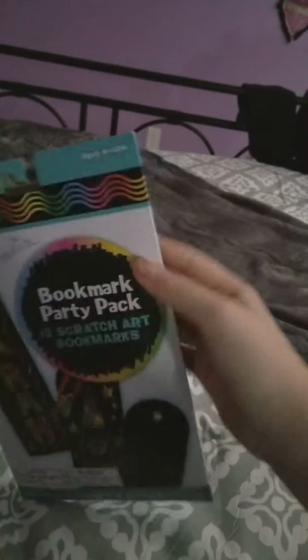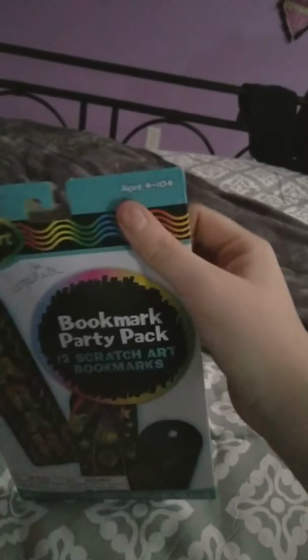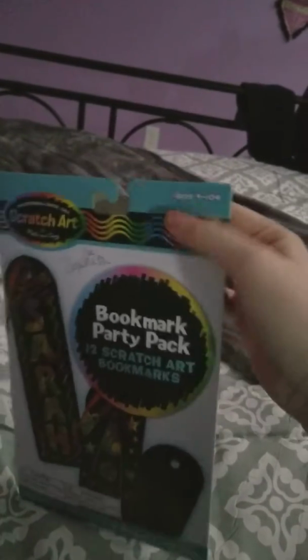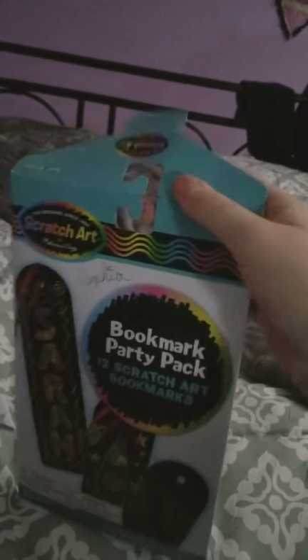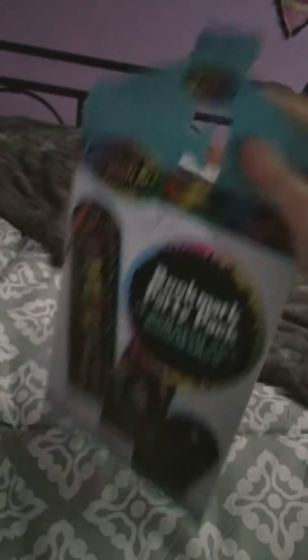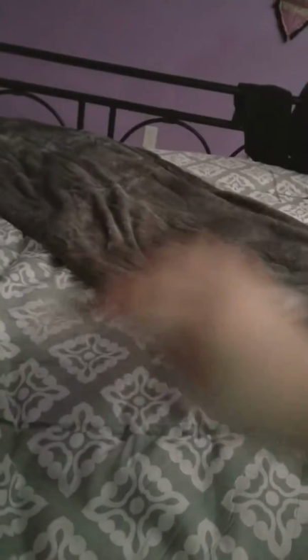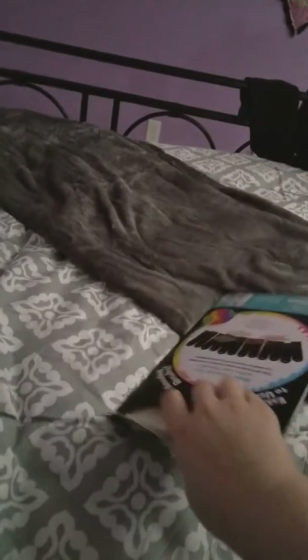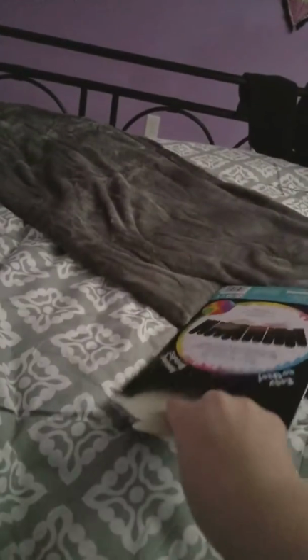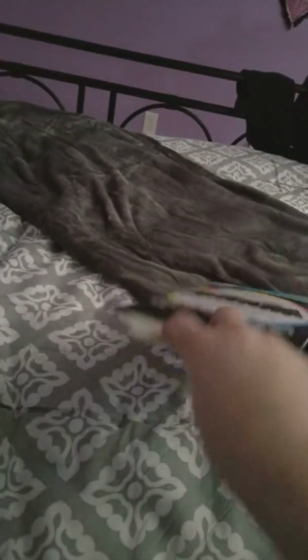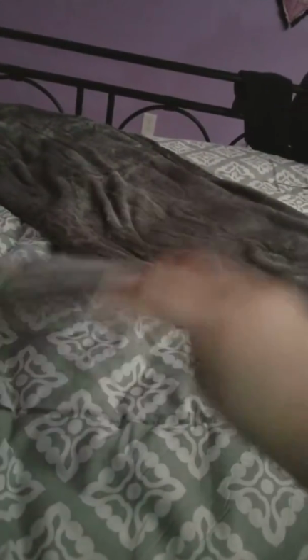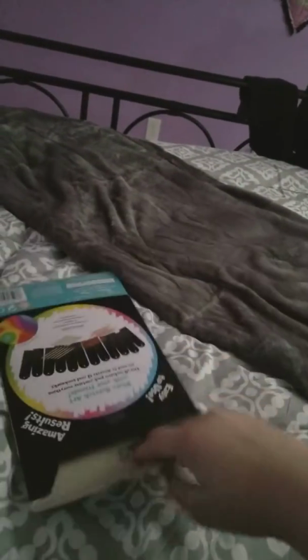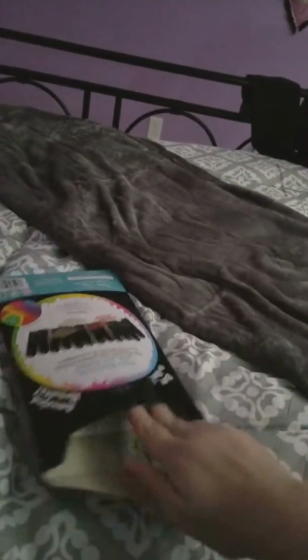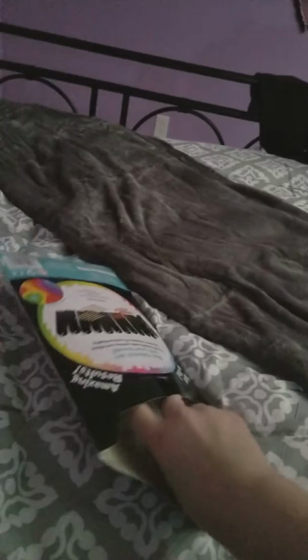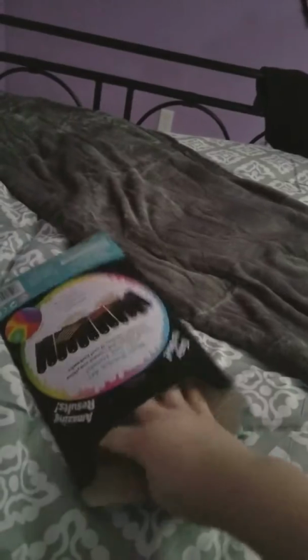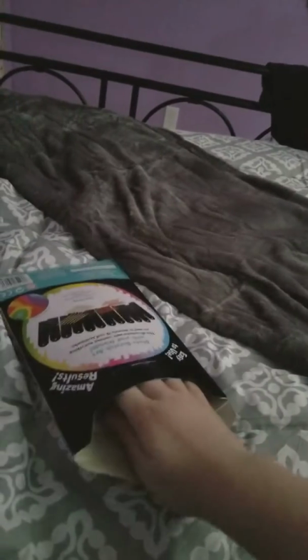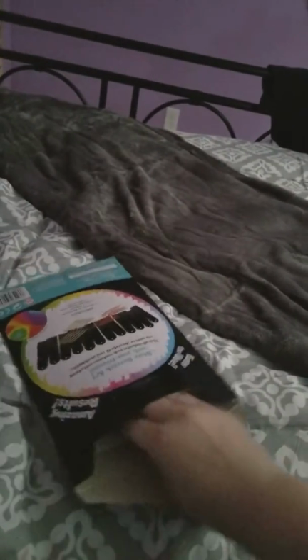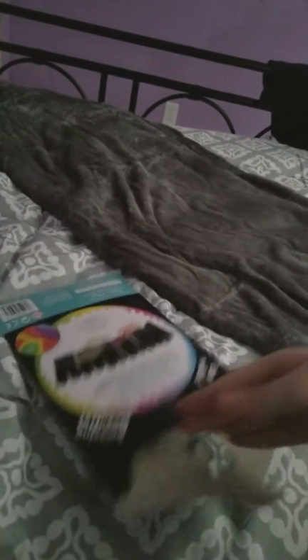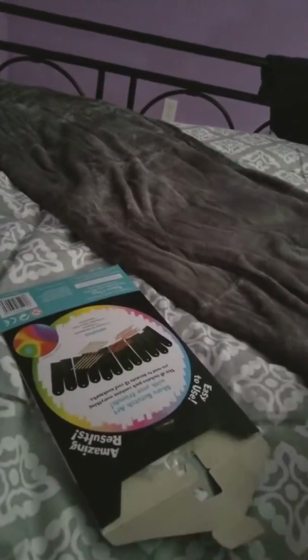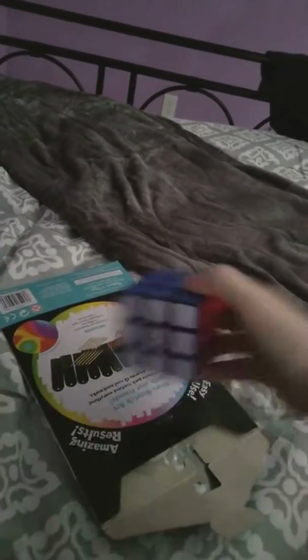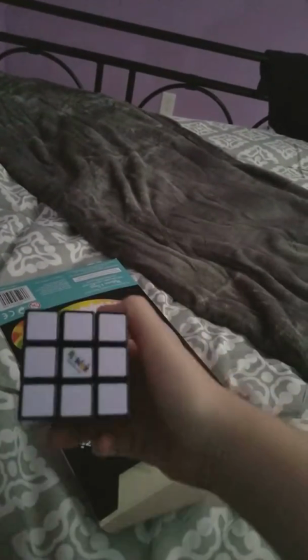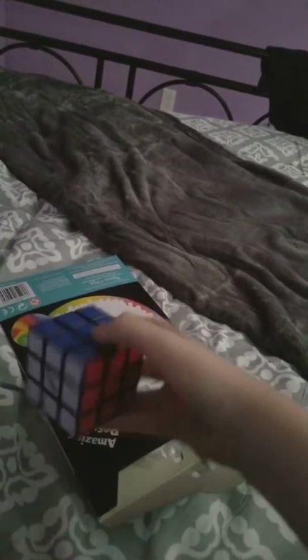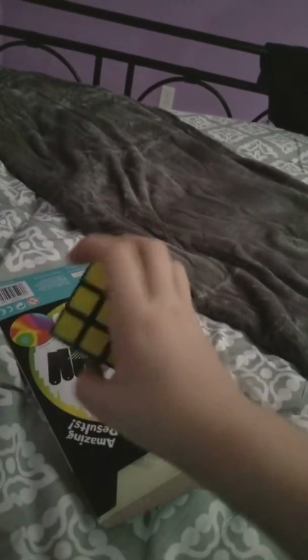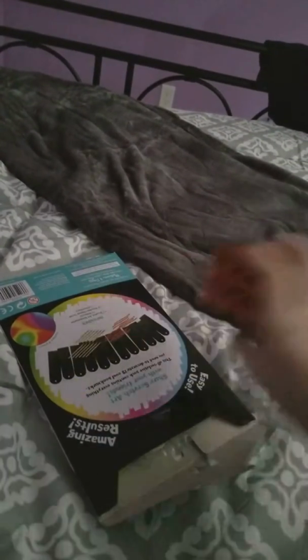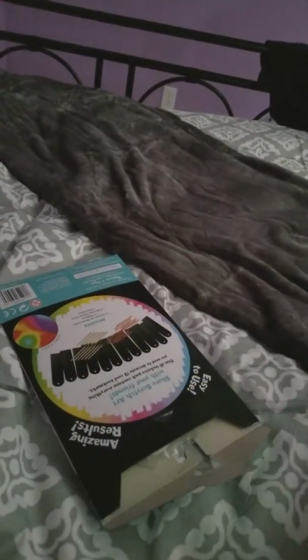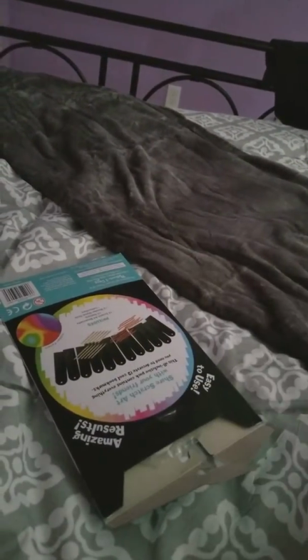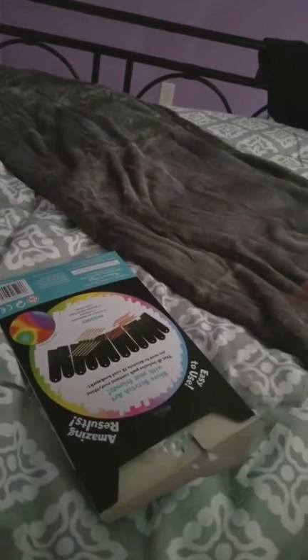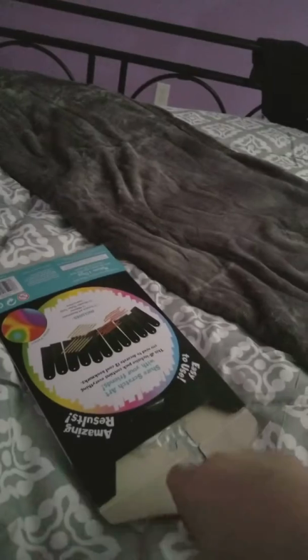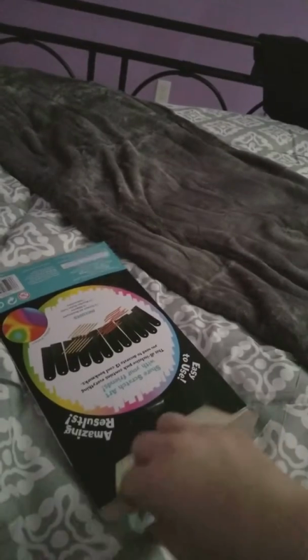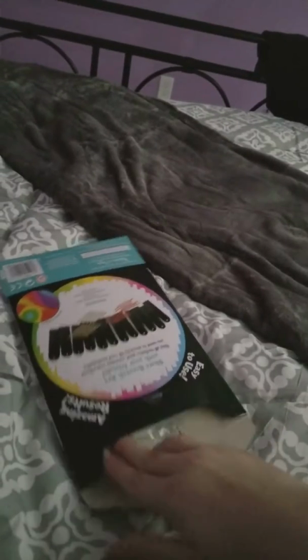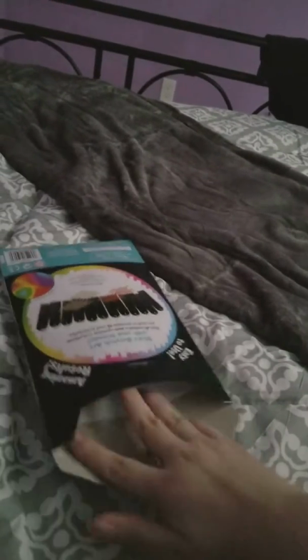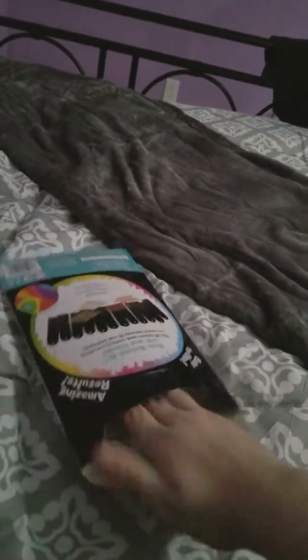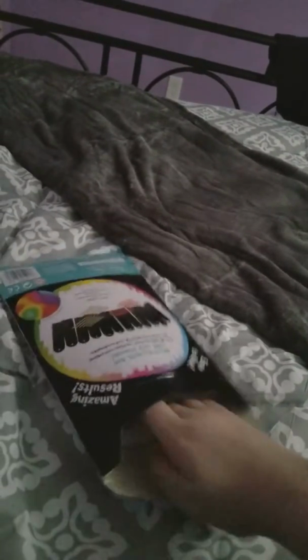So I'm gonna open it and do one. And here's my rose cube that I got for Christmas. I really like it. I'm excited about it.